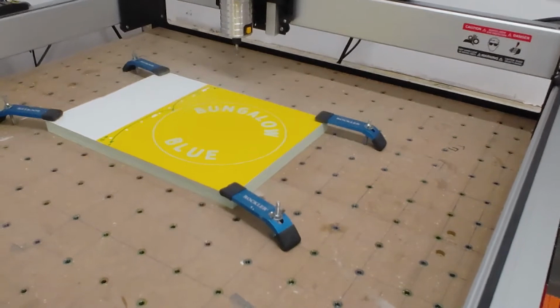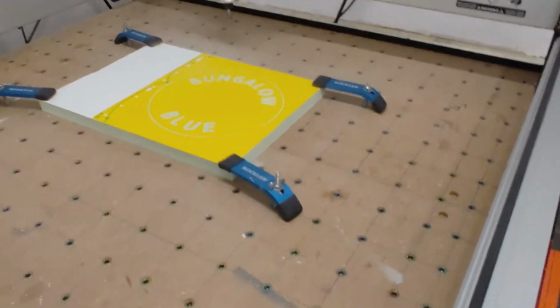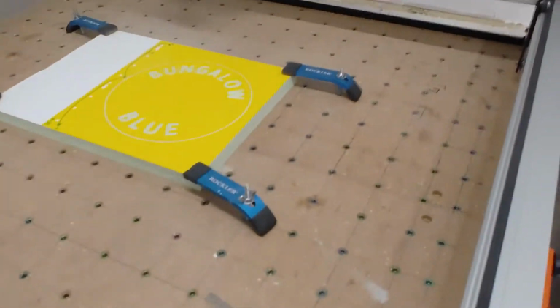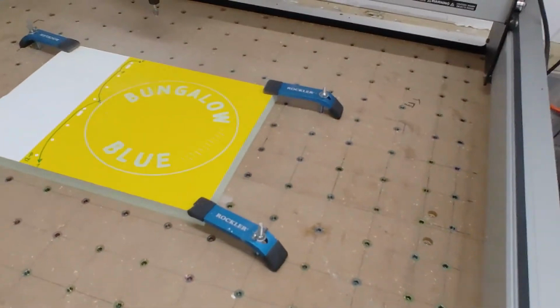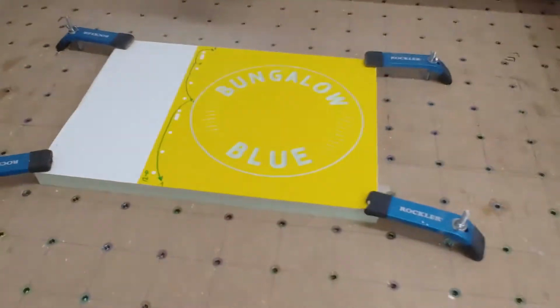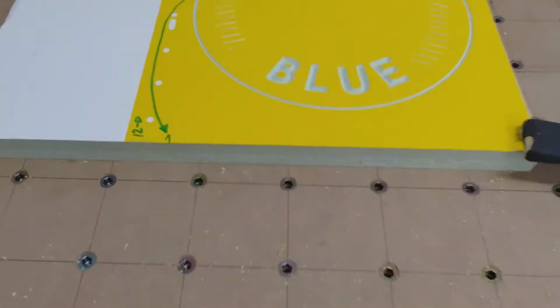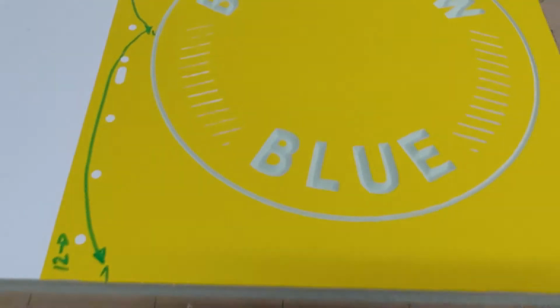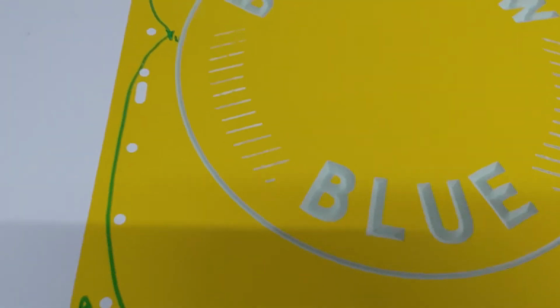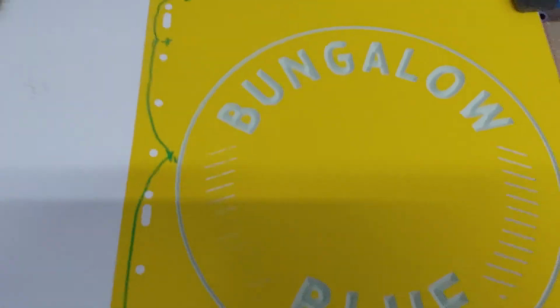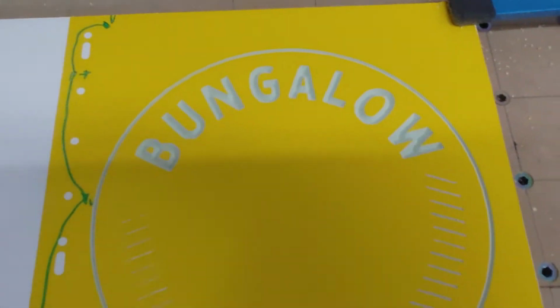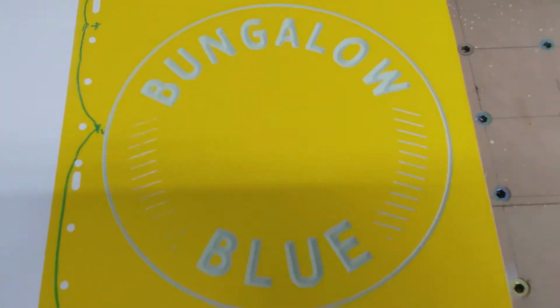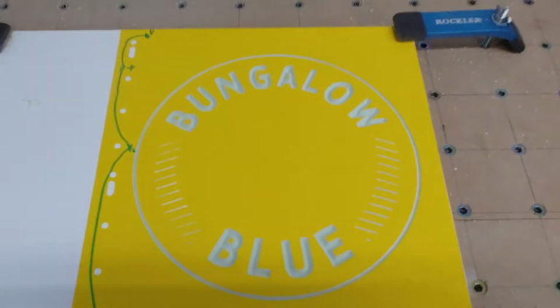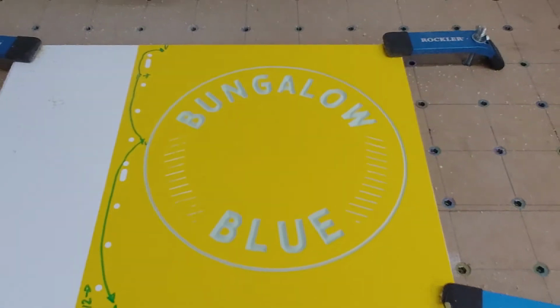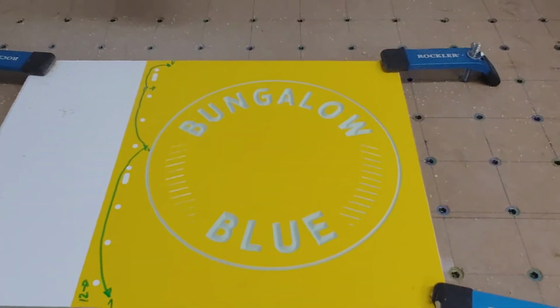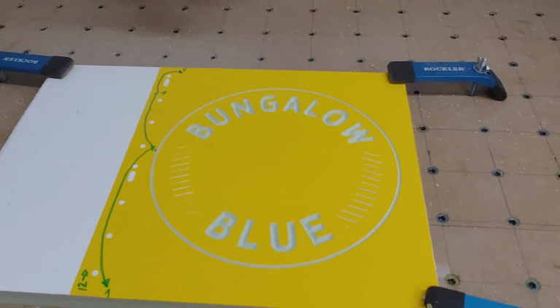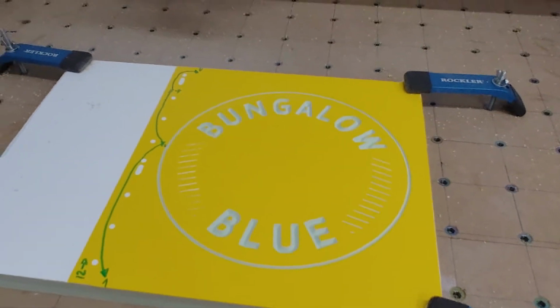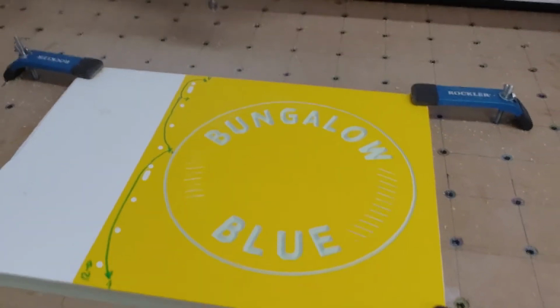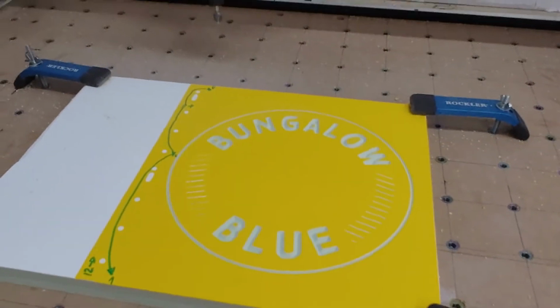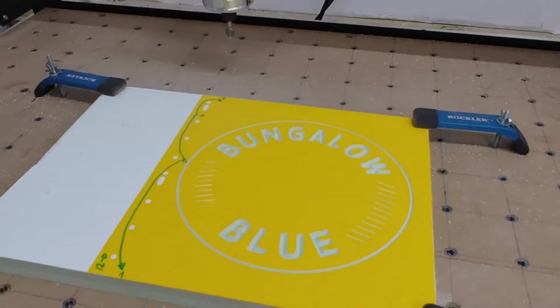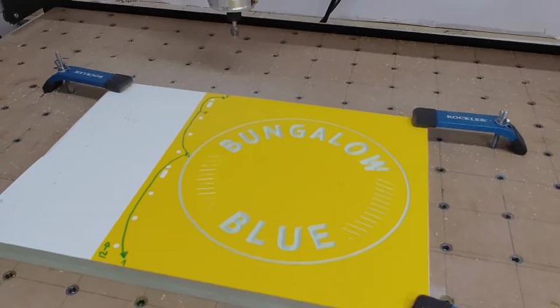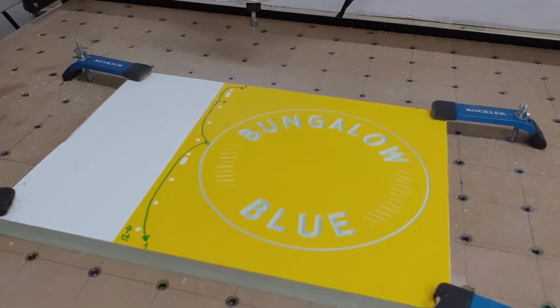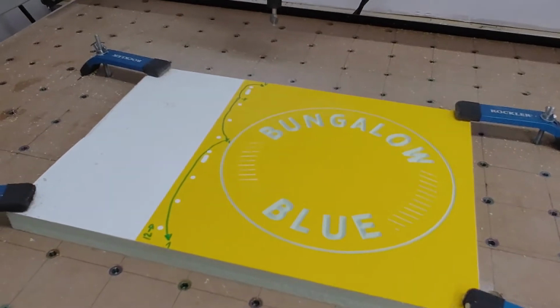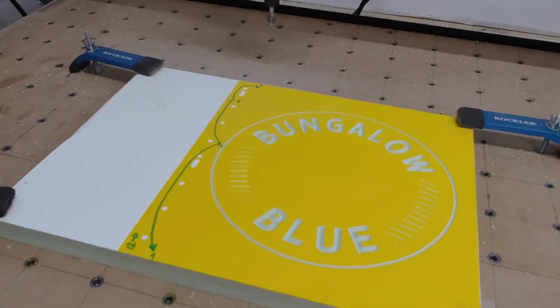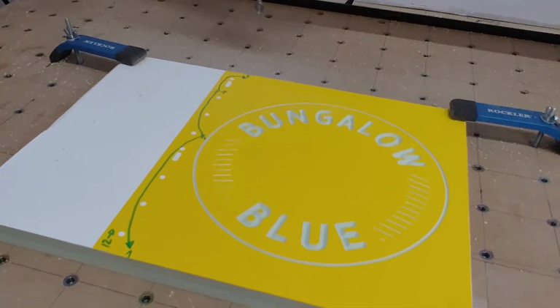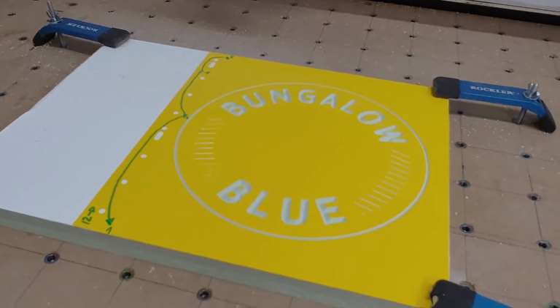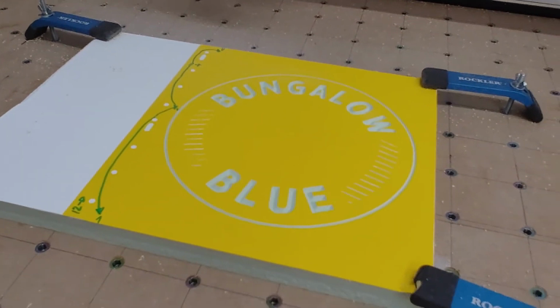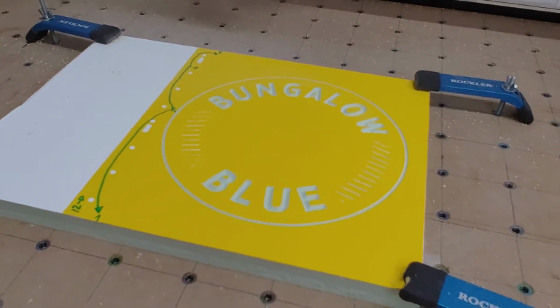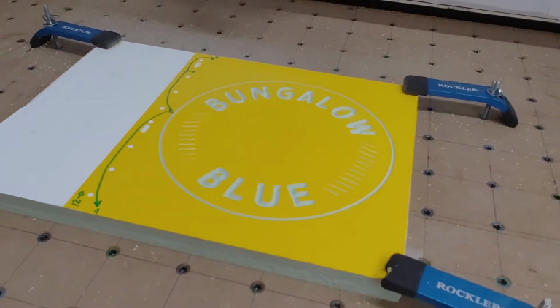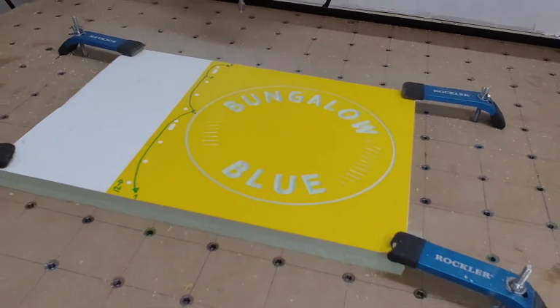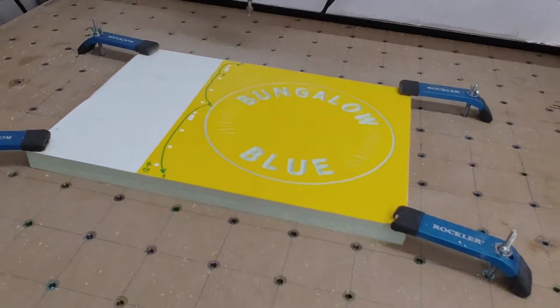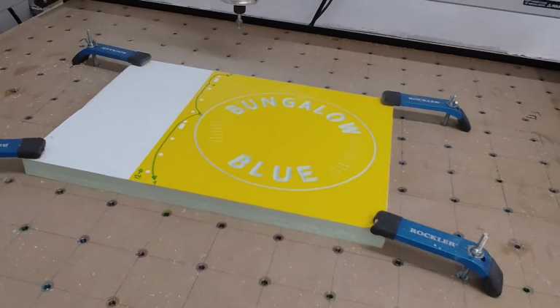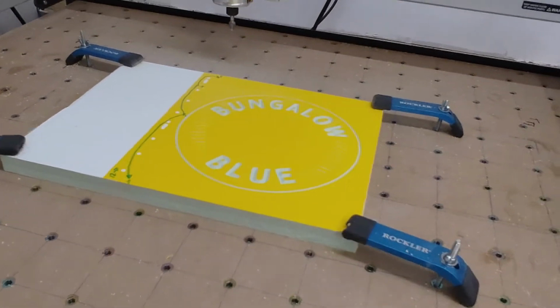That took a few minutes, but there is part one done. Now I need to change my bit, and then we will do the pocket and the profile cut.